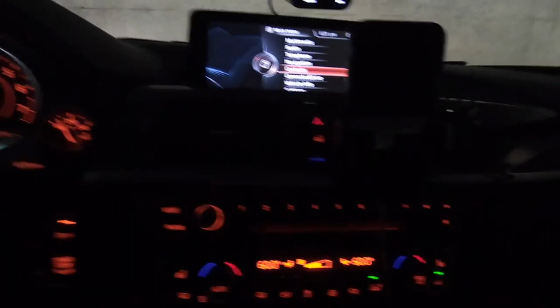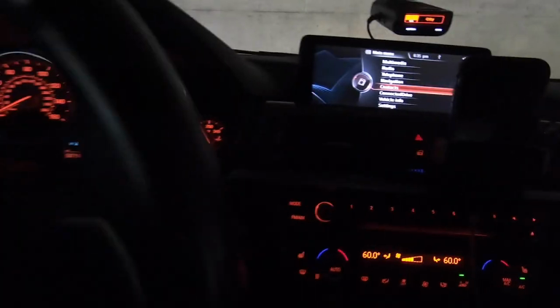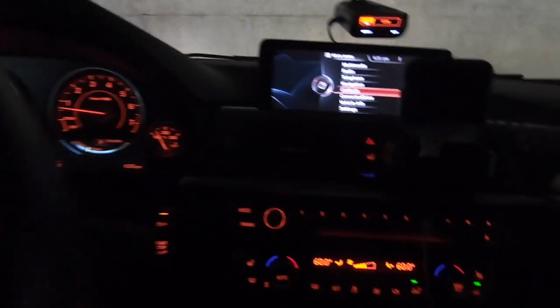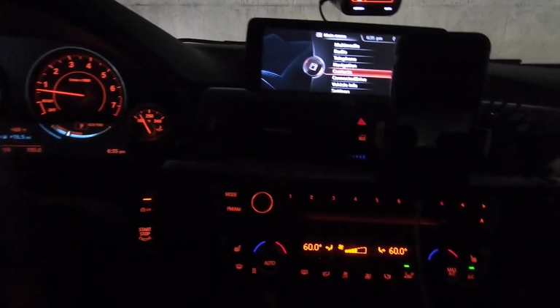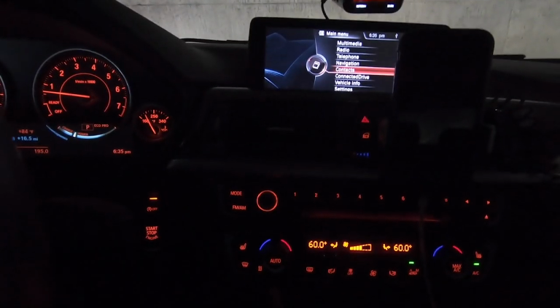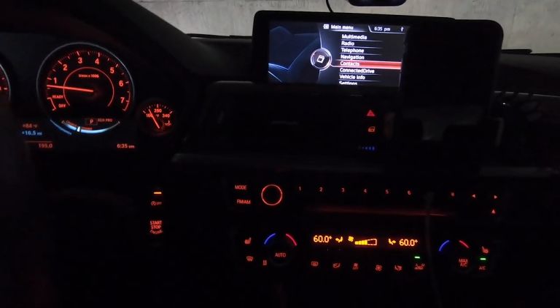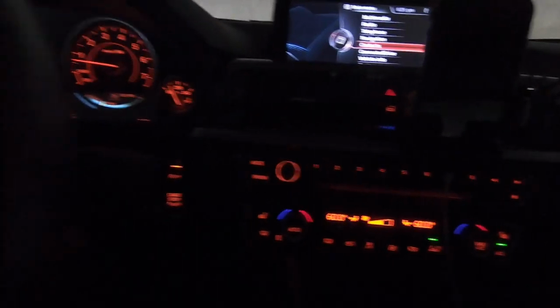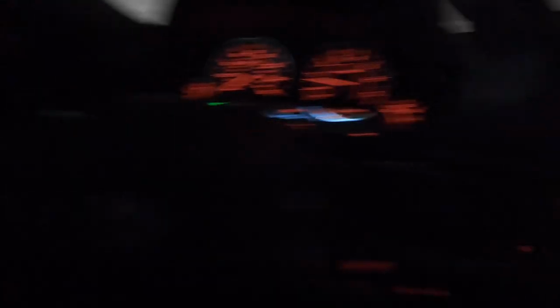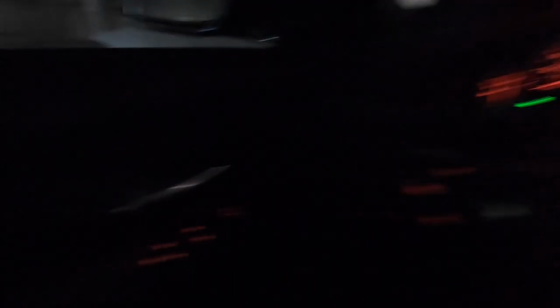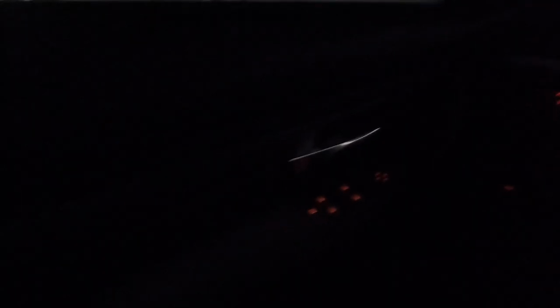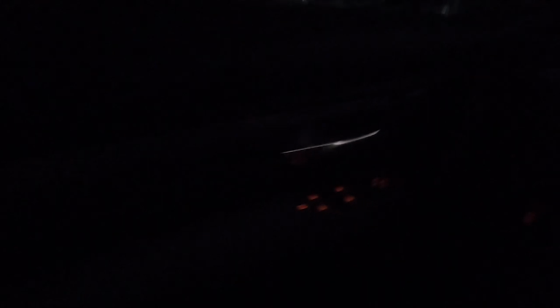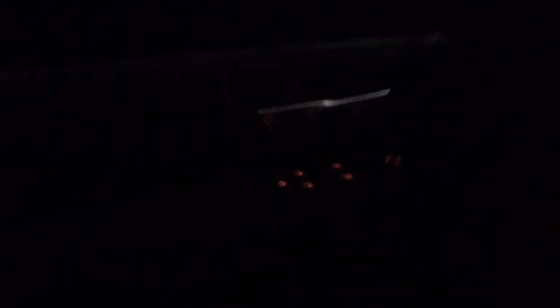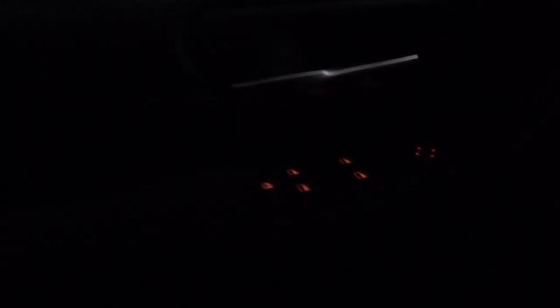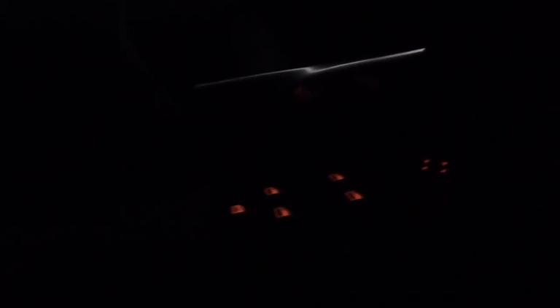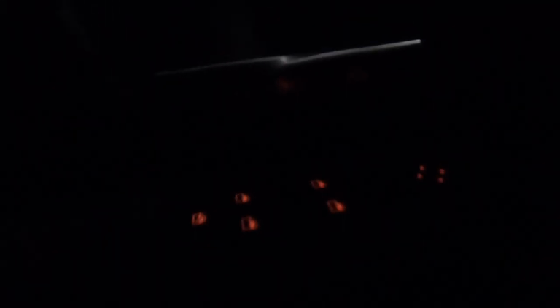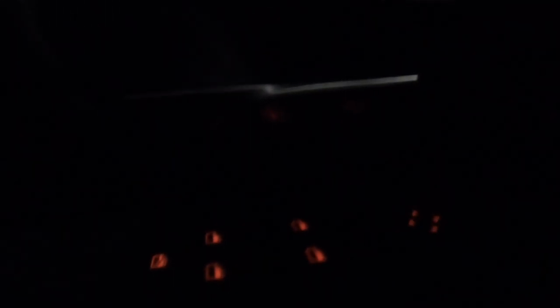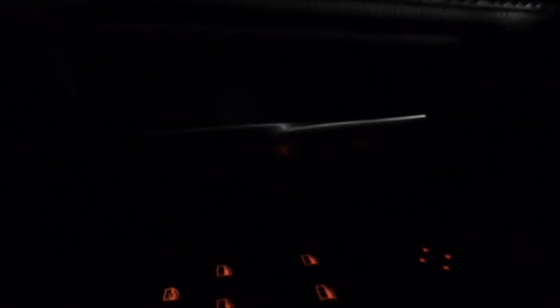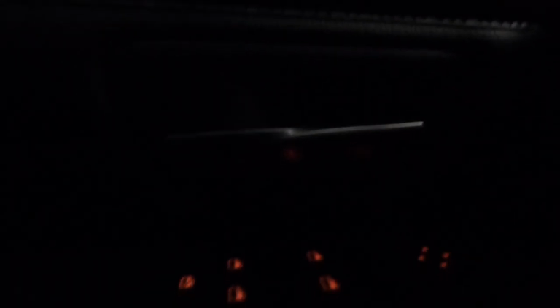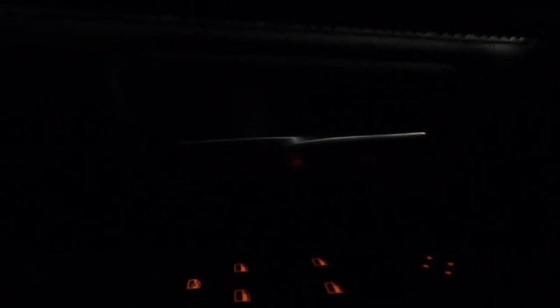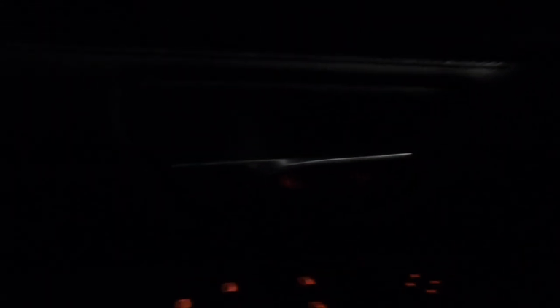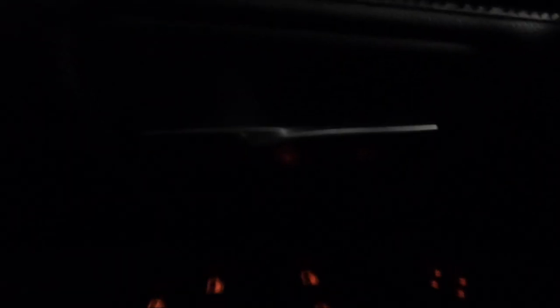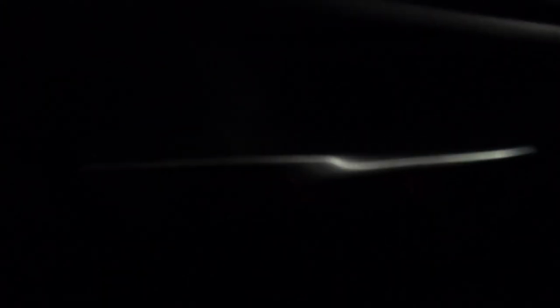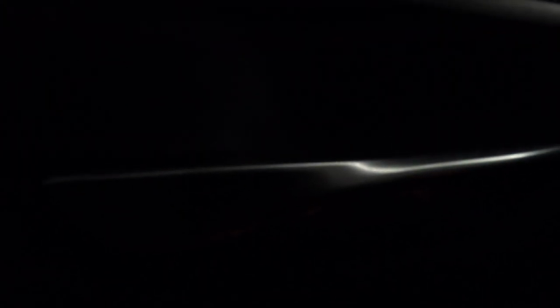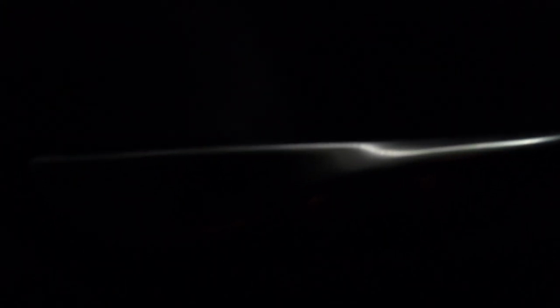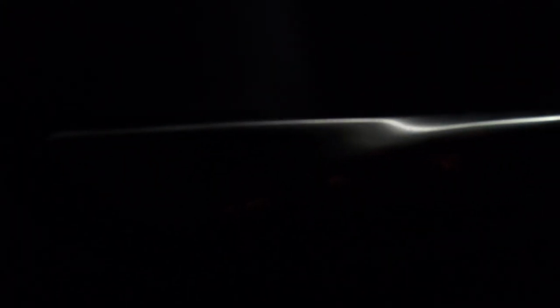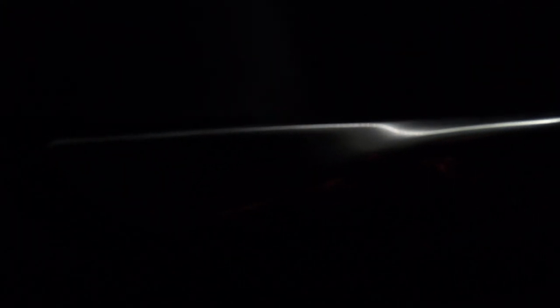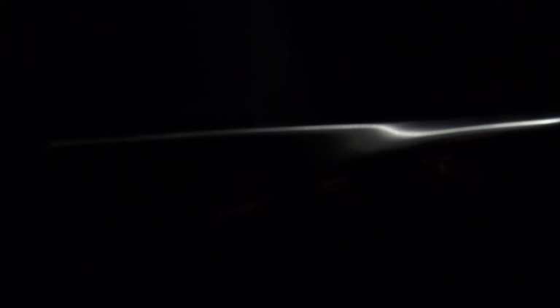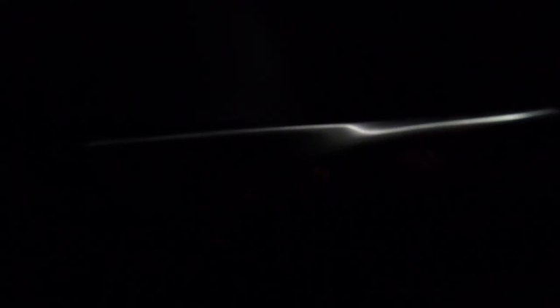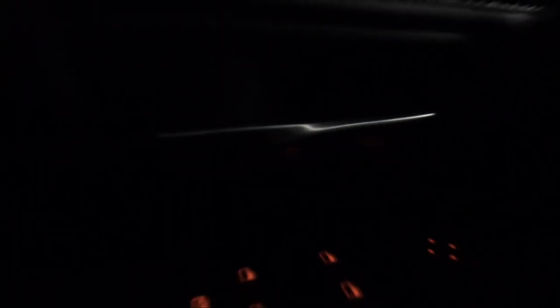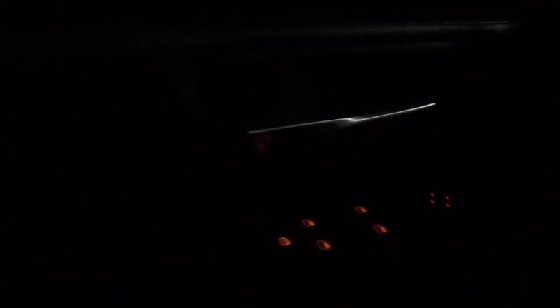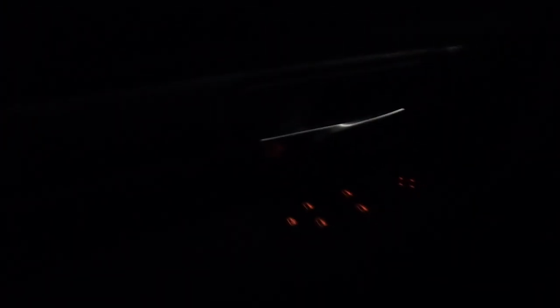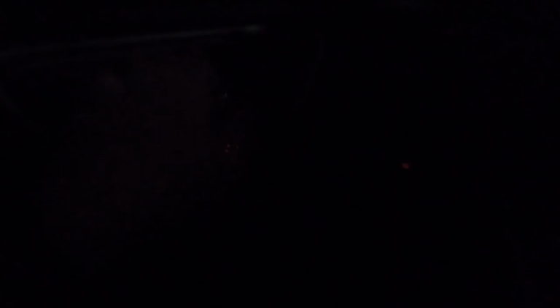So this is before I put the strips in. I'm in a parking garage, it's dark — you can barely see the lights, the camera doesn't even pick it up very well. You can kind of see a little bit of light over the door handle, but besides that you don't see much. It's pretty dark.